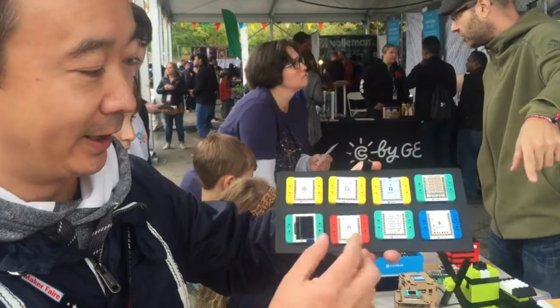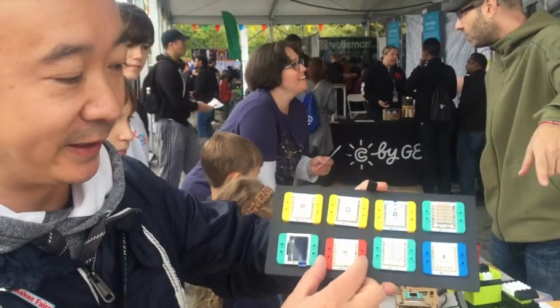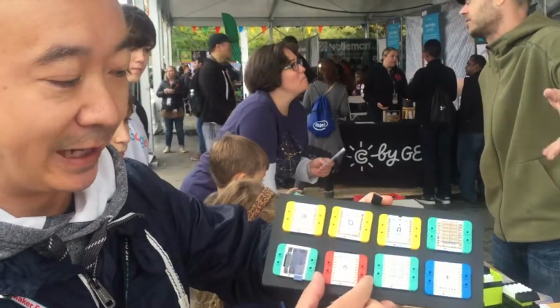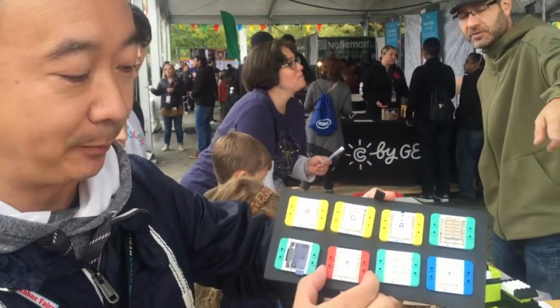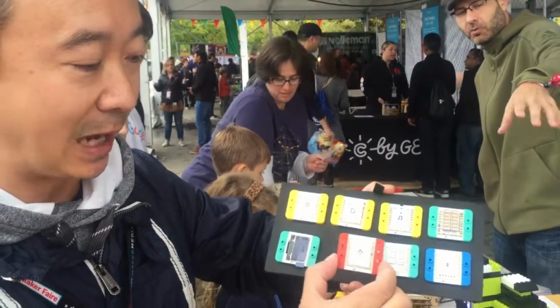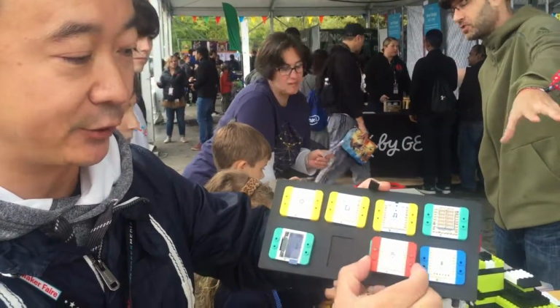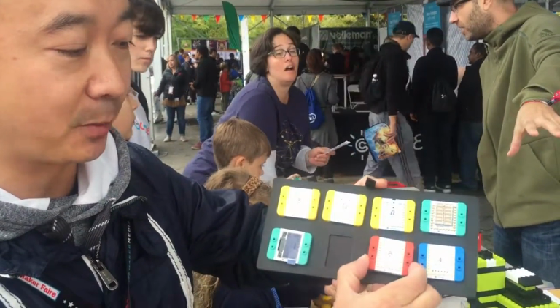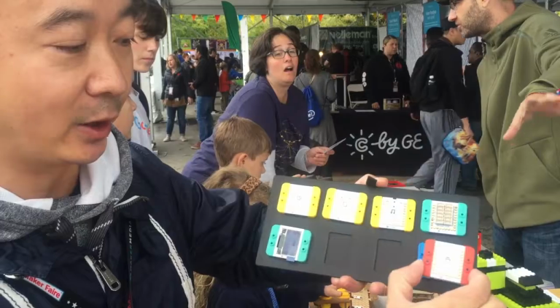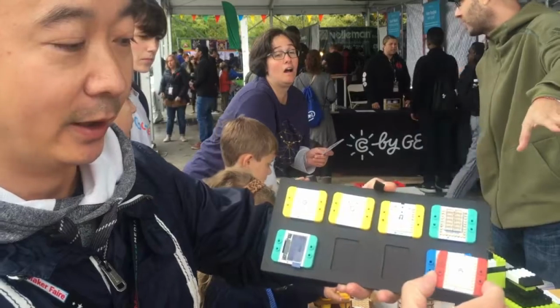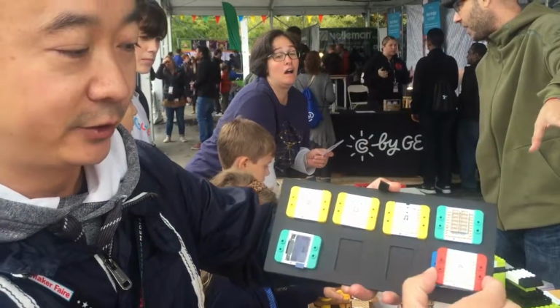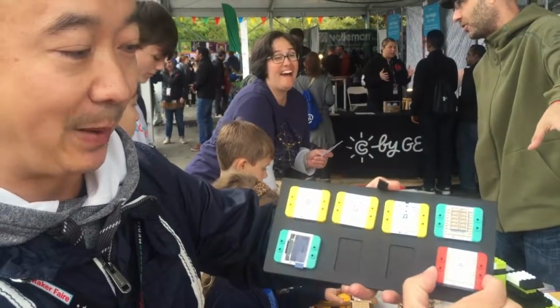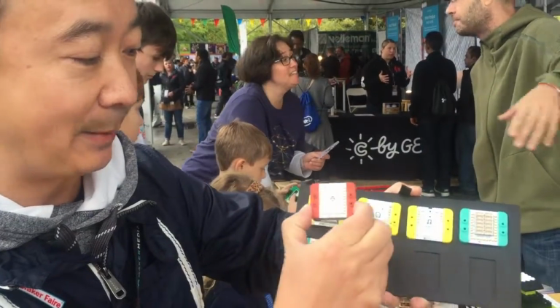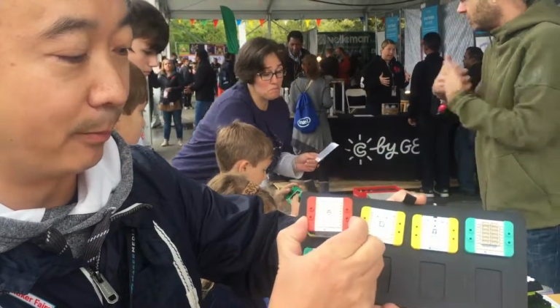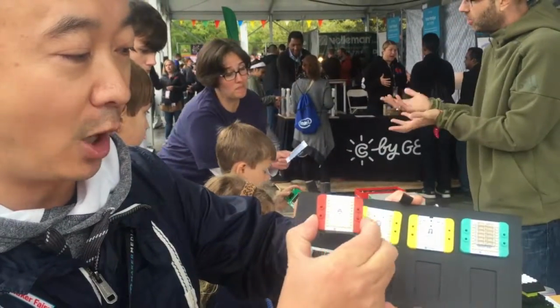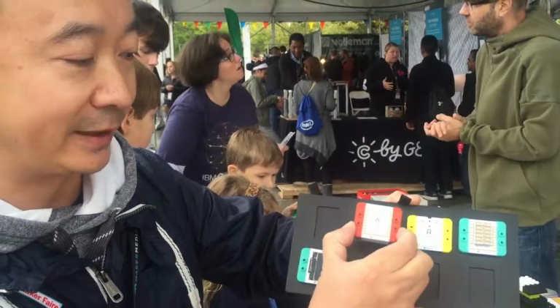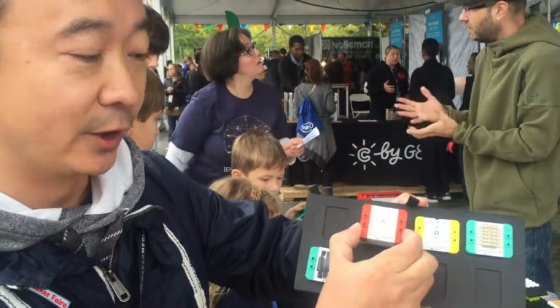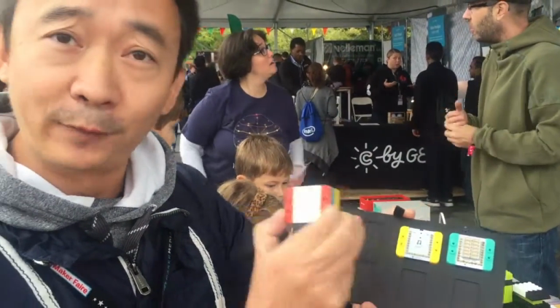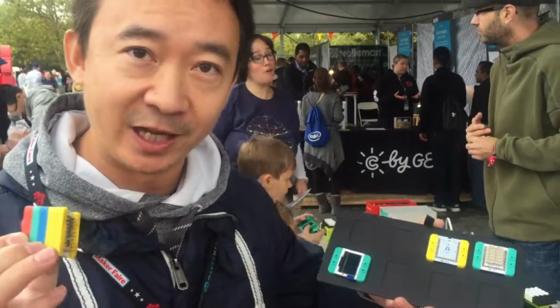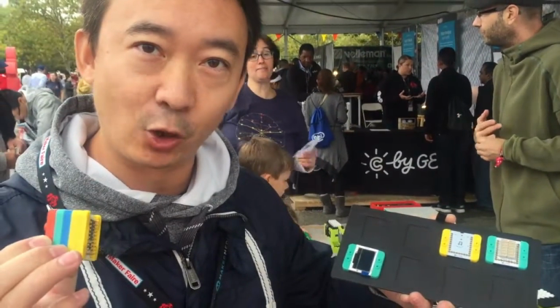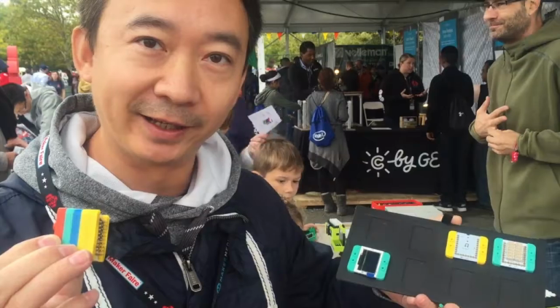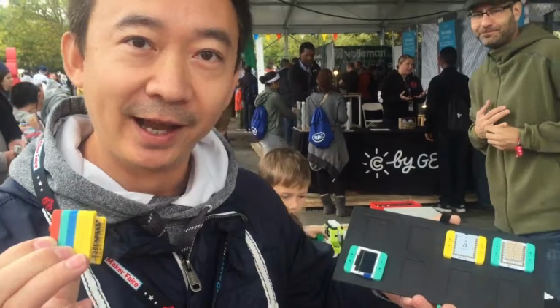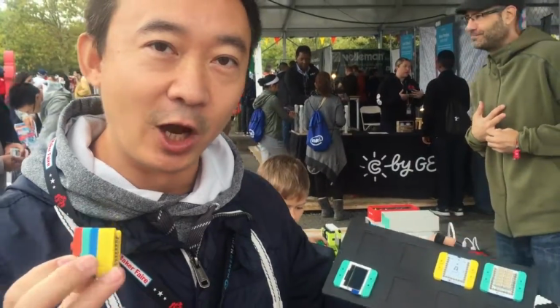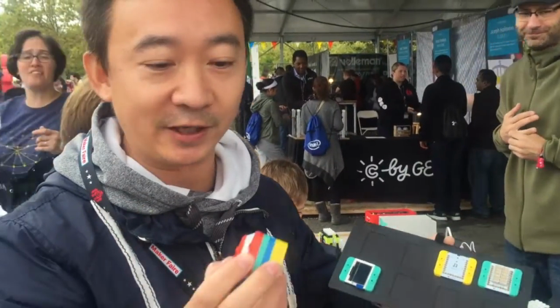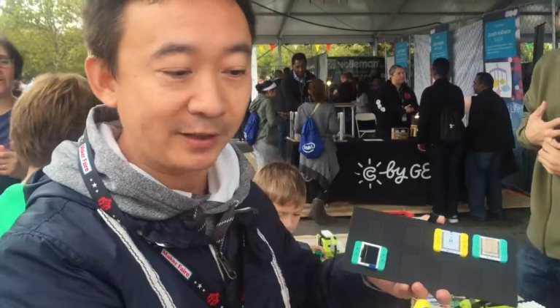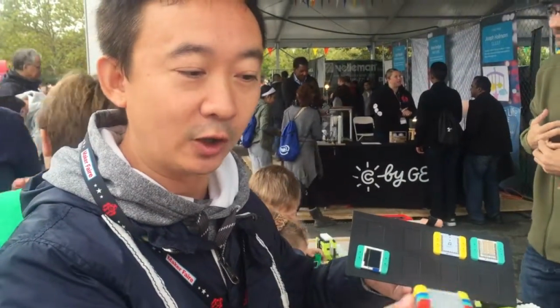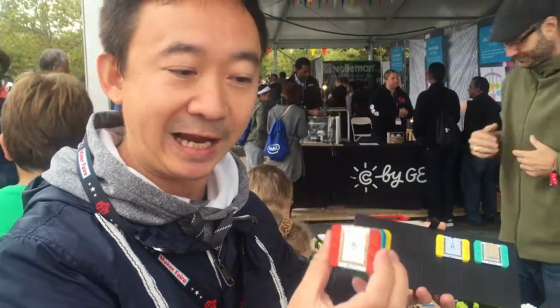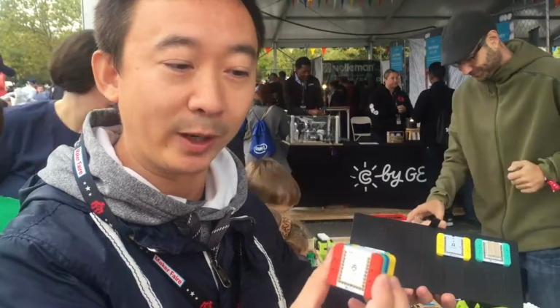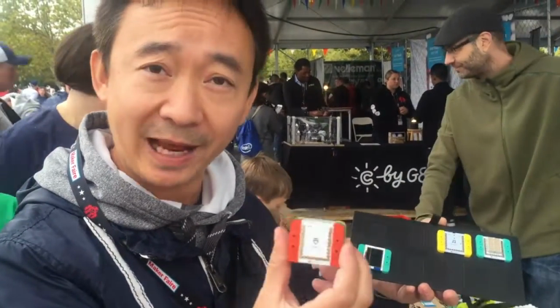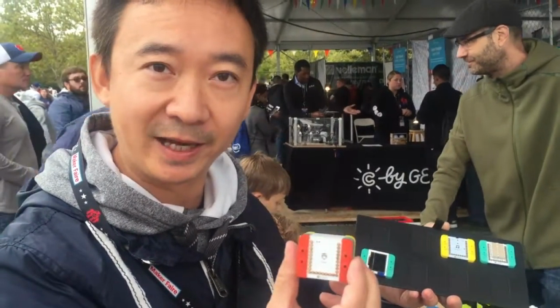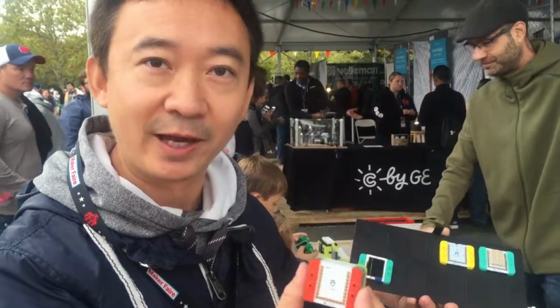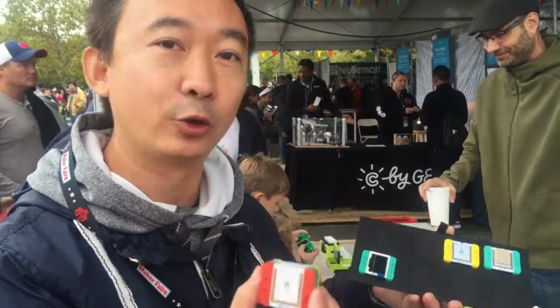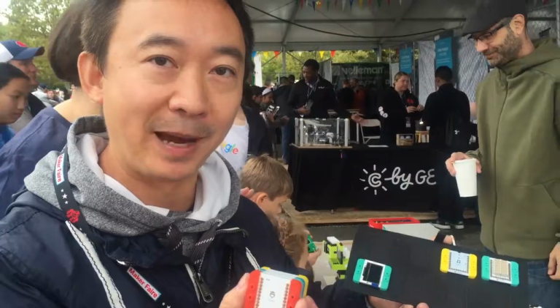It's basically electronic building blocks, like super smart Lego. Just by snapping the modules like this, you finish the connection already. It's a small microcontroller stacked with magnetic connectors and Arduino compatible.